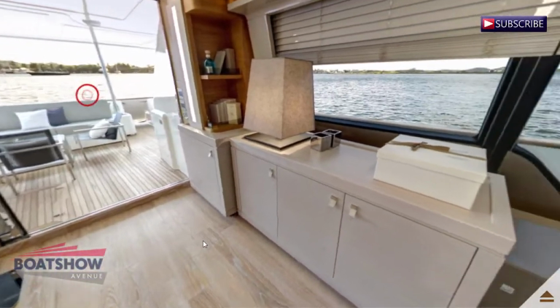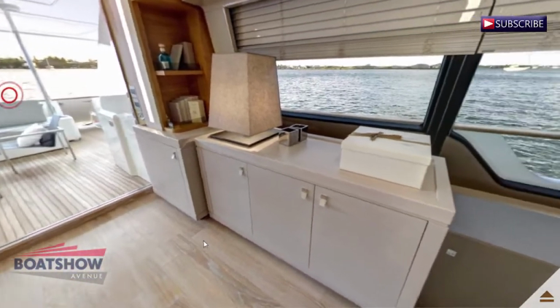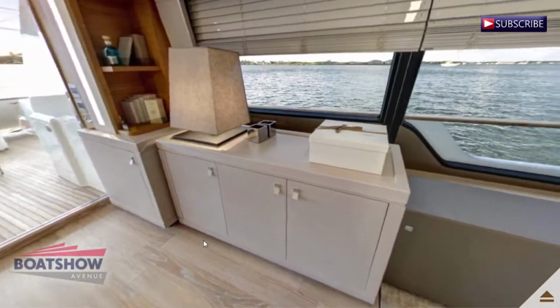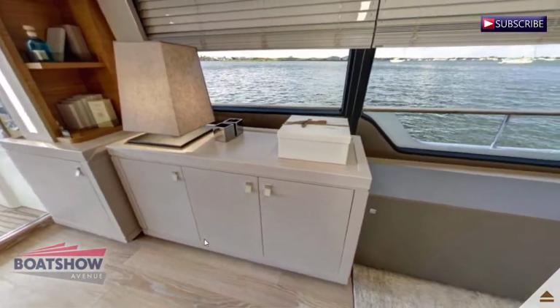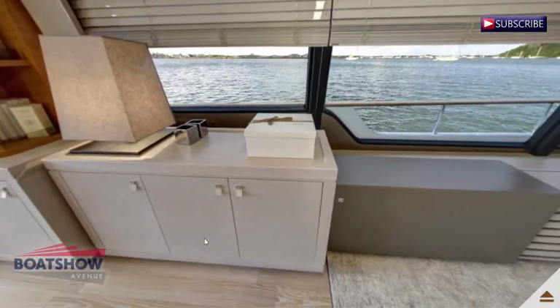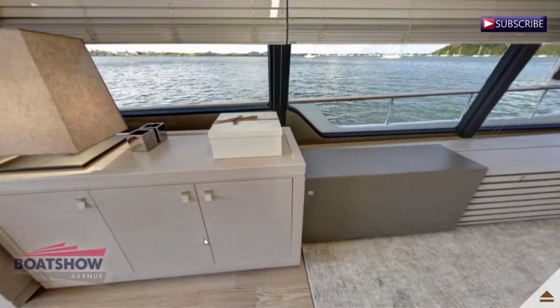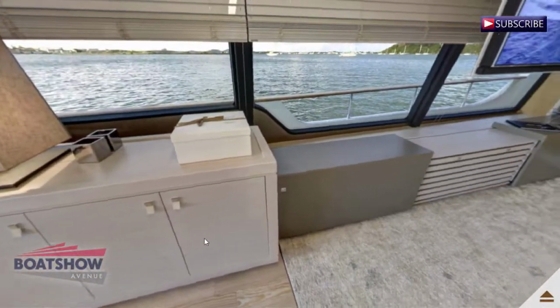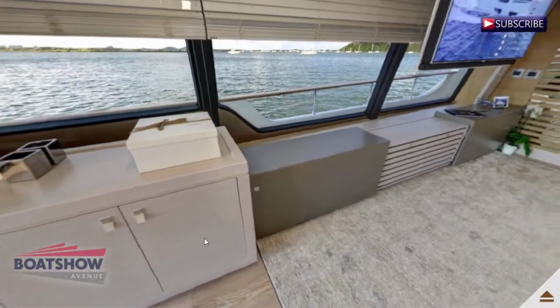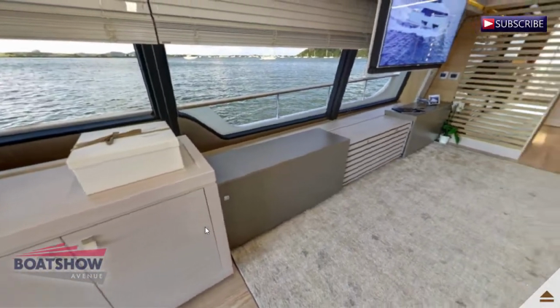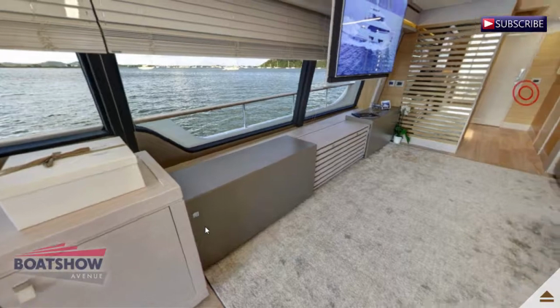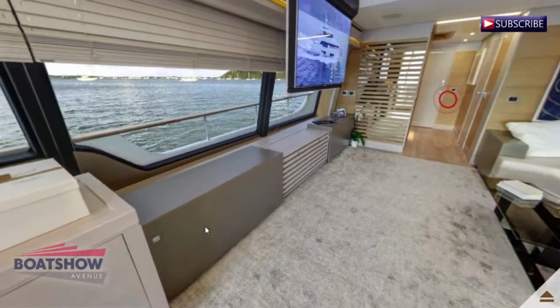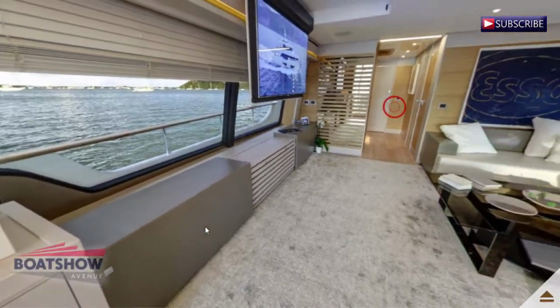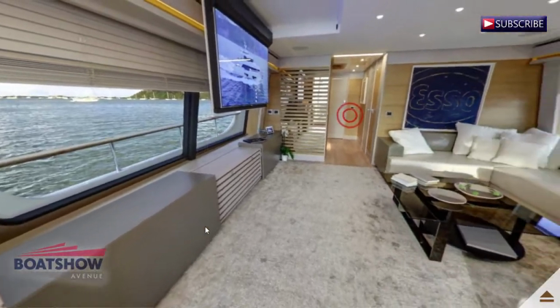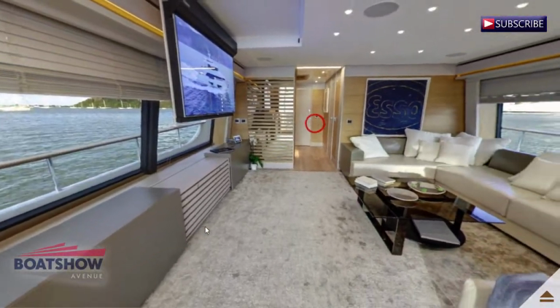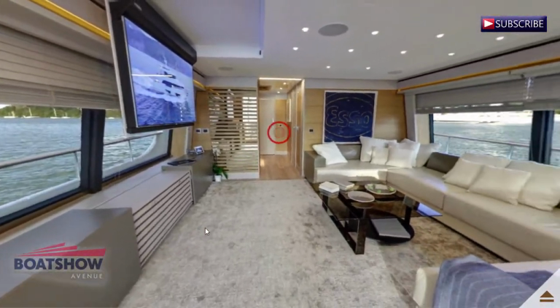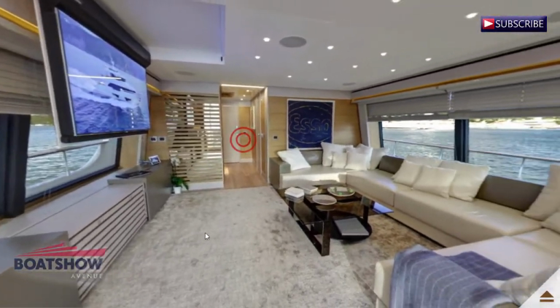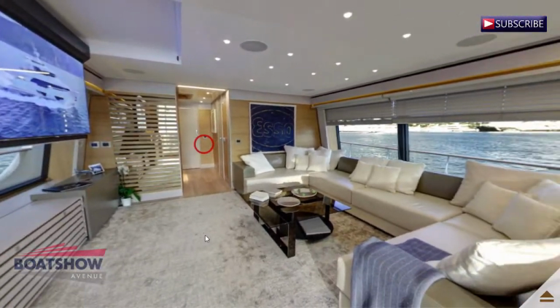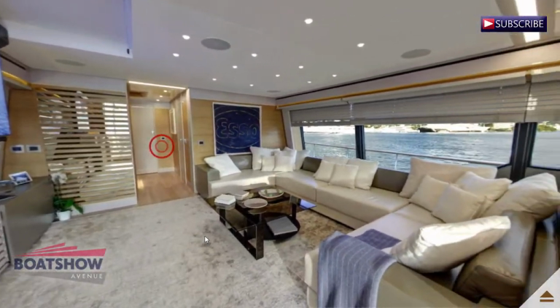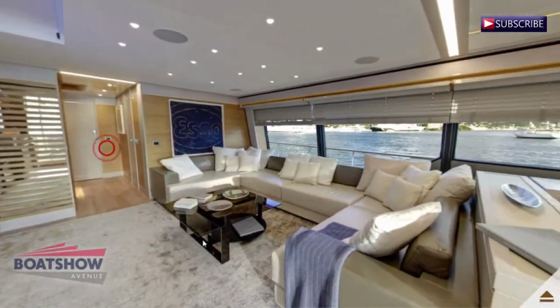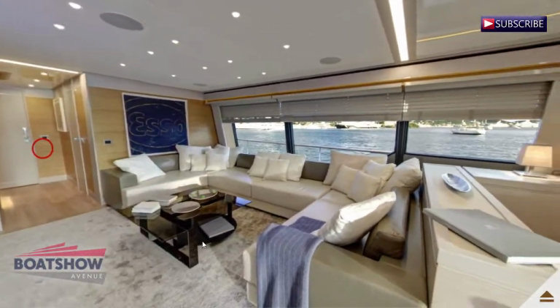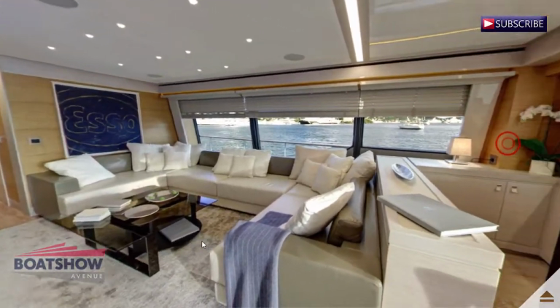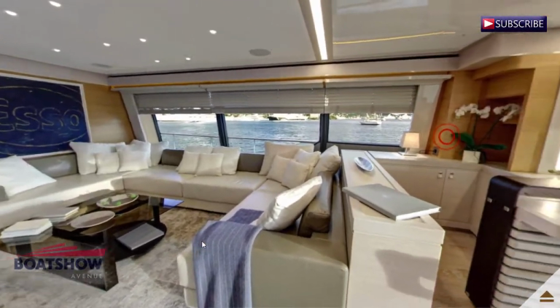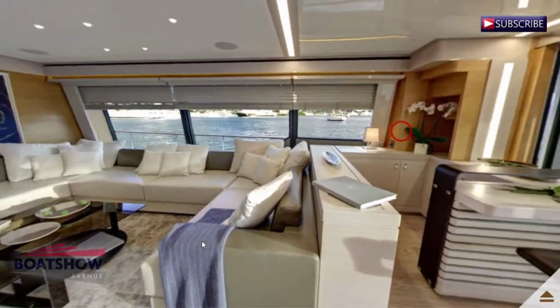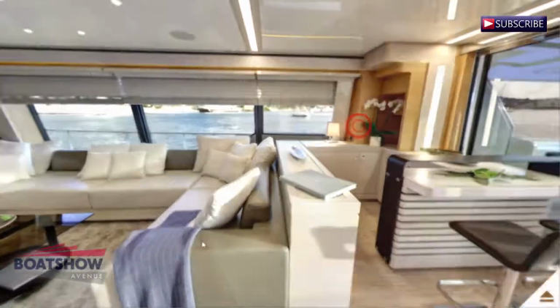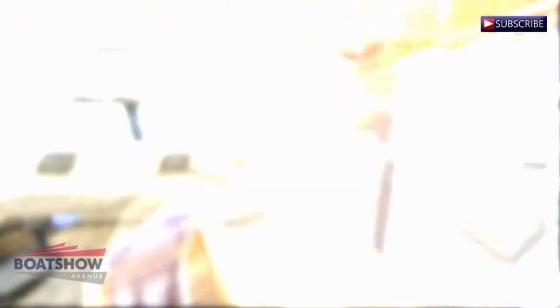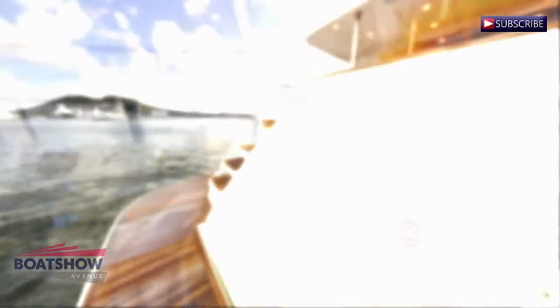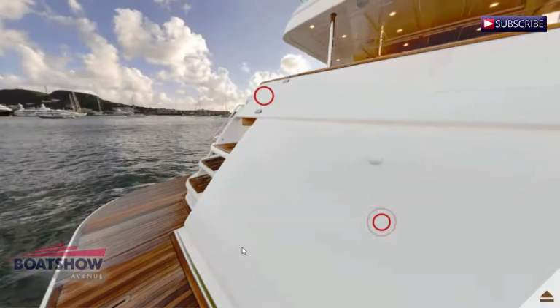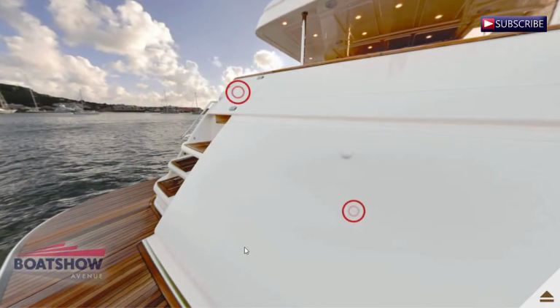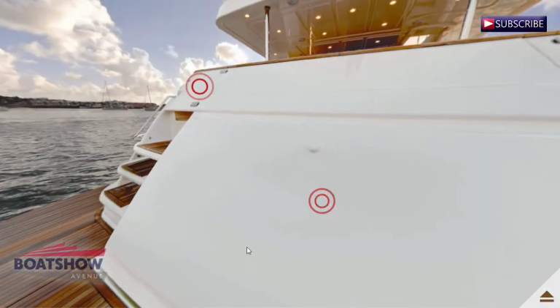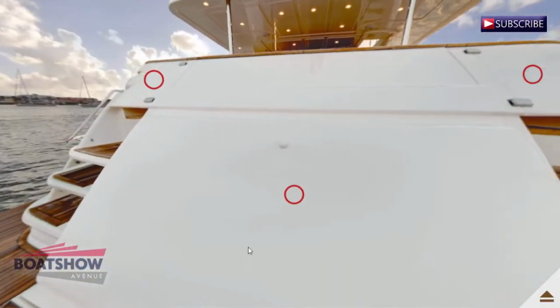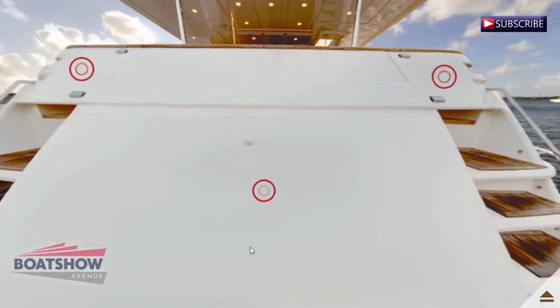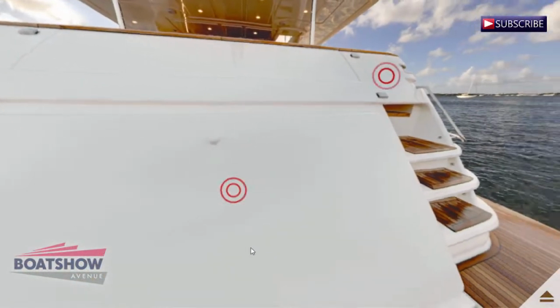Below deck are four innovative hull windows at the level of the guest cabins, installed for the first time on the market with invisible portholes glued onto the glass itself.